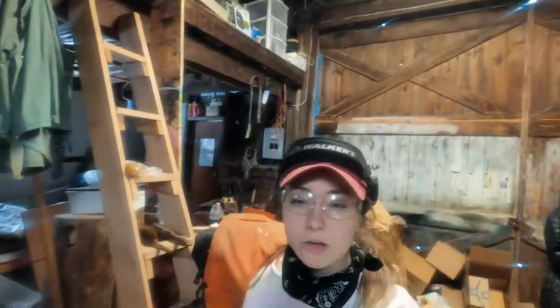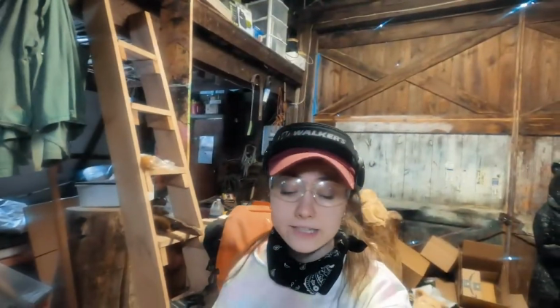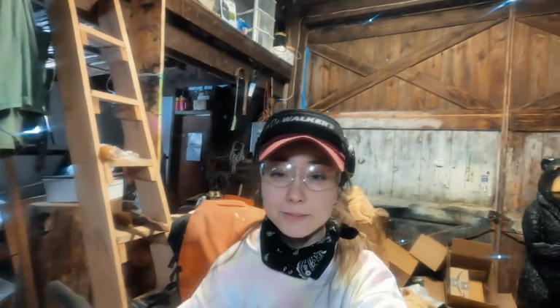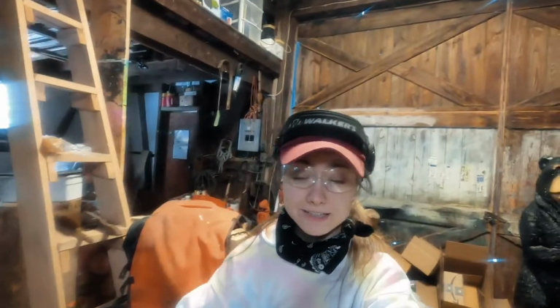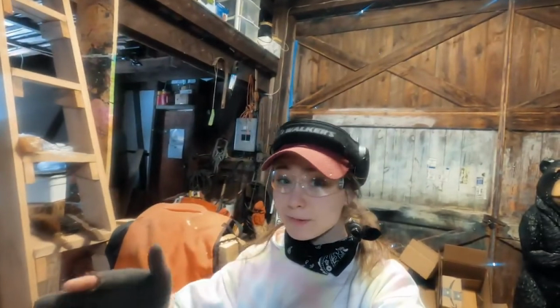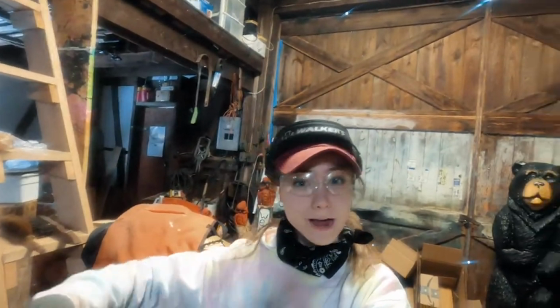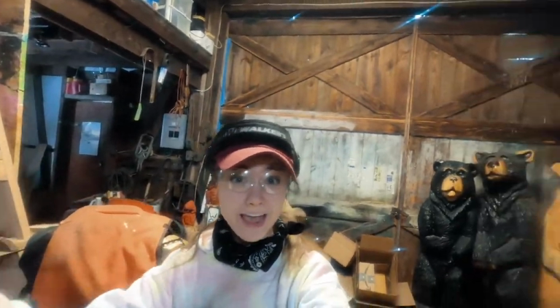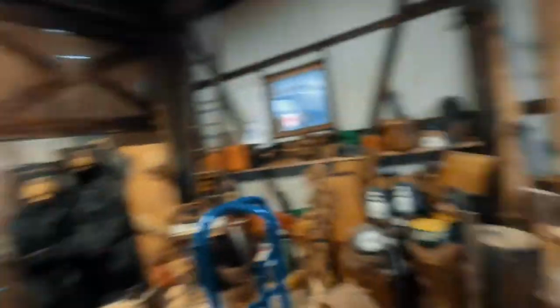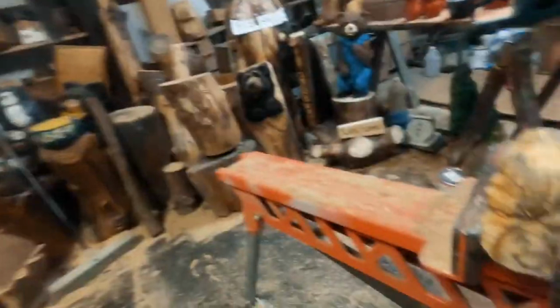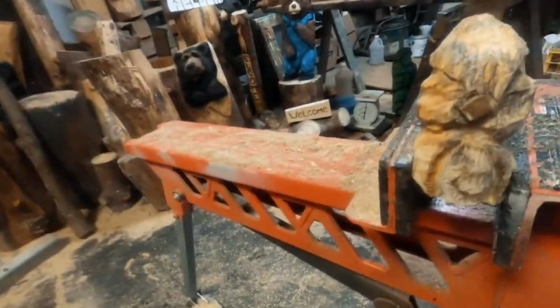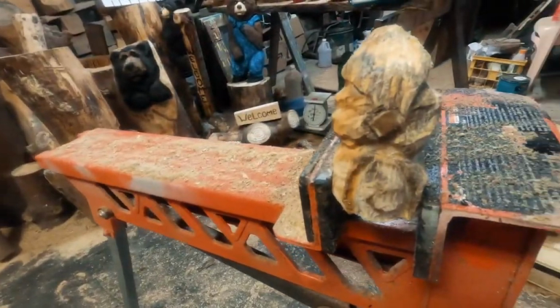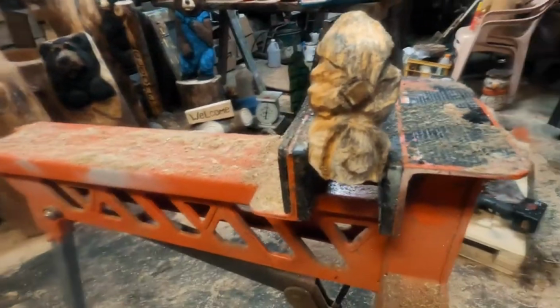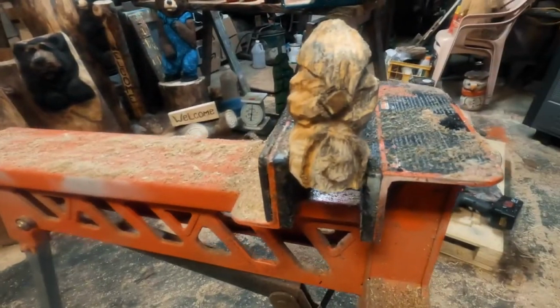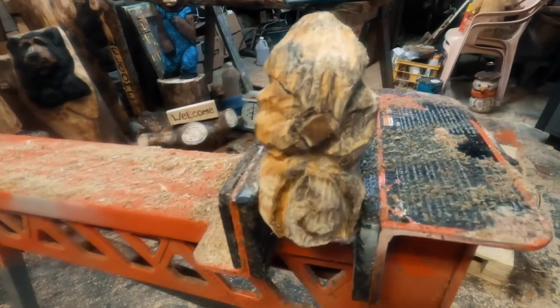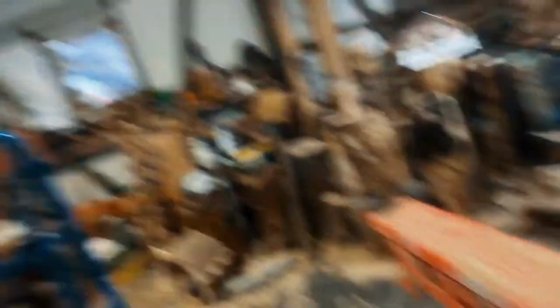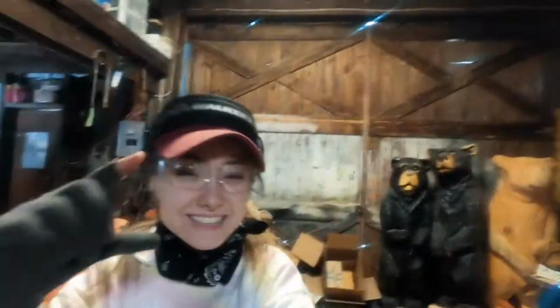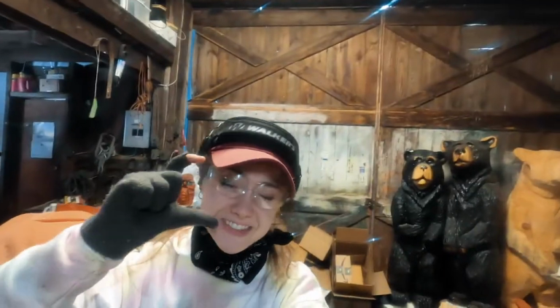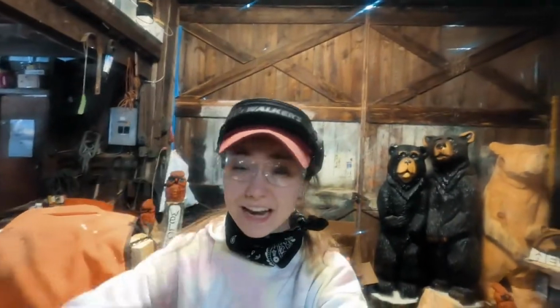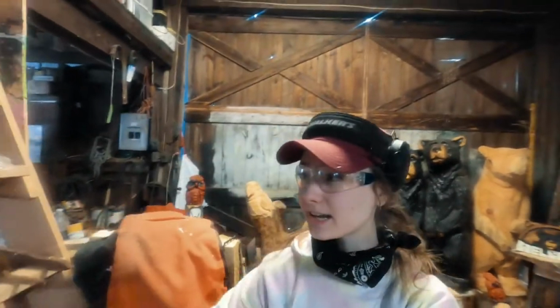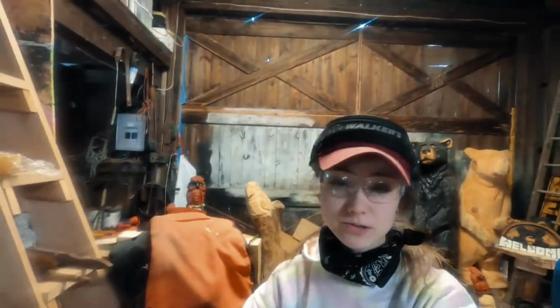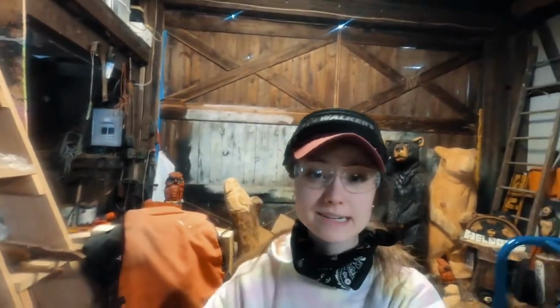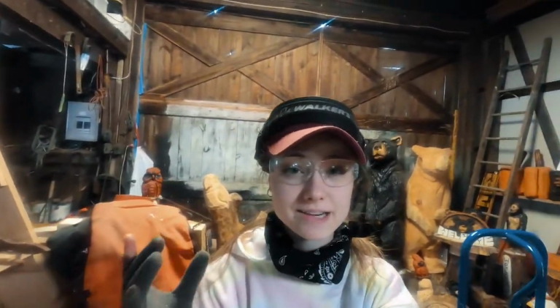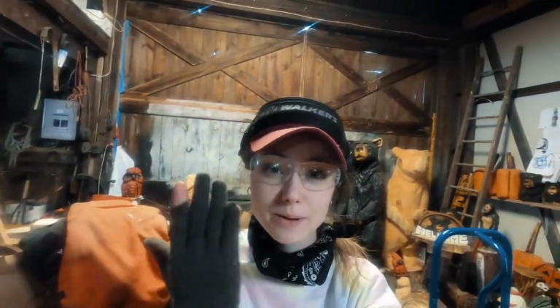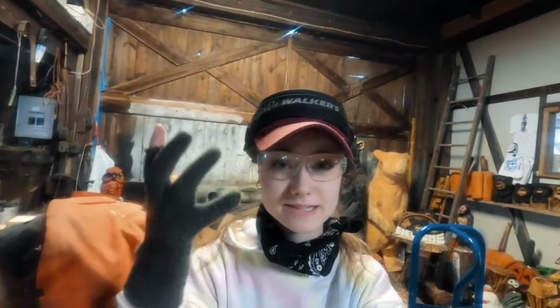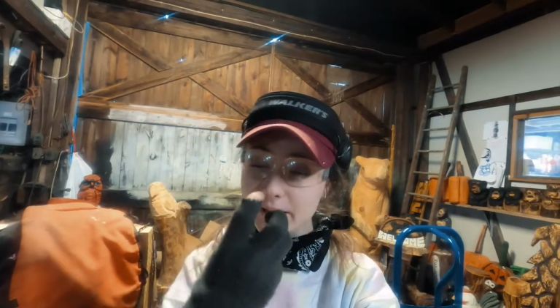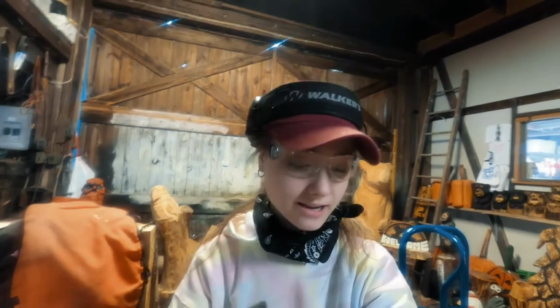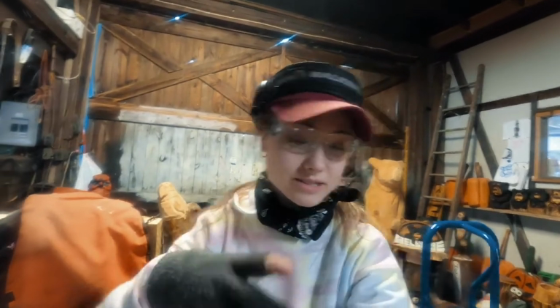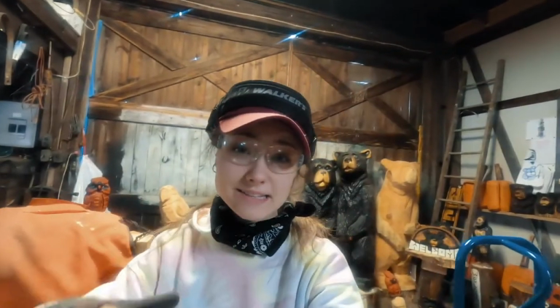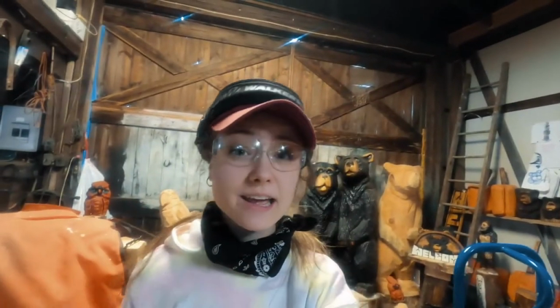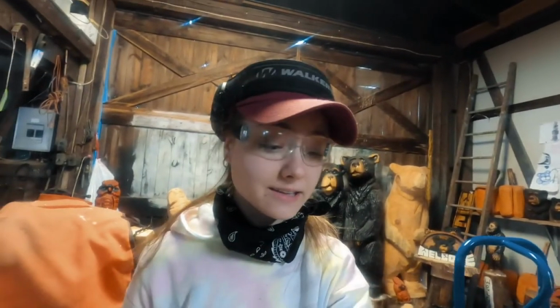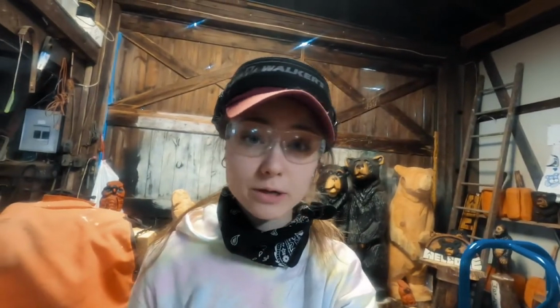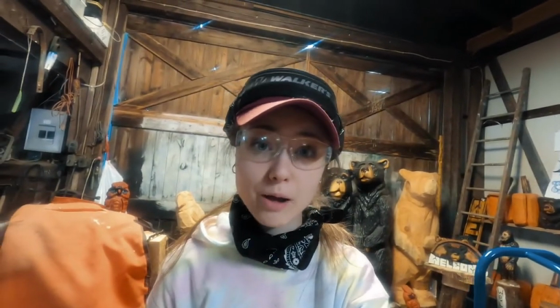I got the carving part done — it took me roughly around eight minutes and we still got a little more work to do. He's just so tiny. I'm gonna get the Dremel here and shape up his beak, put his eyes in, and then we're gonna paint him up.